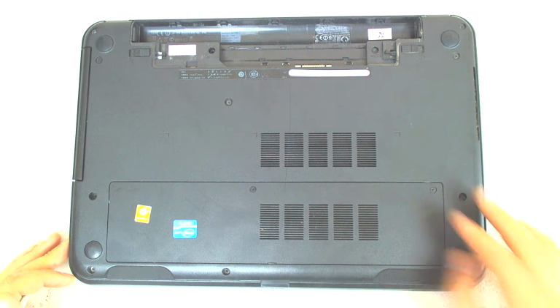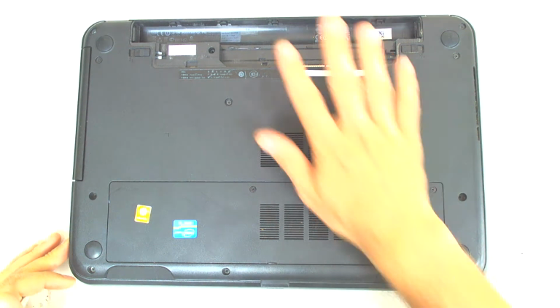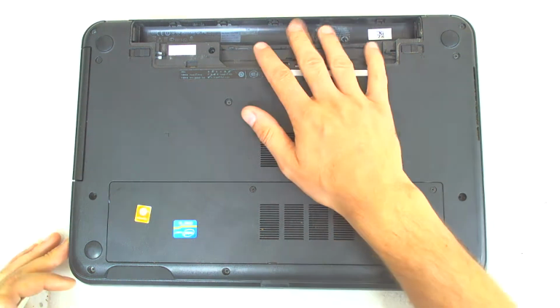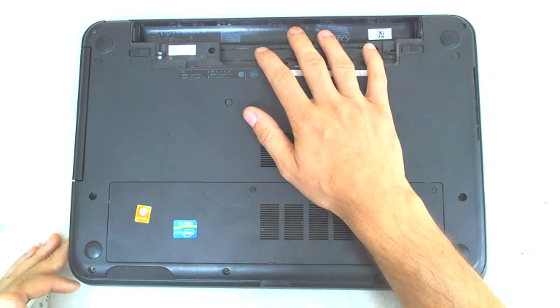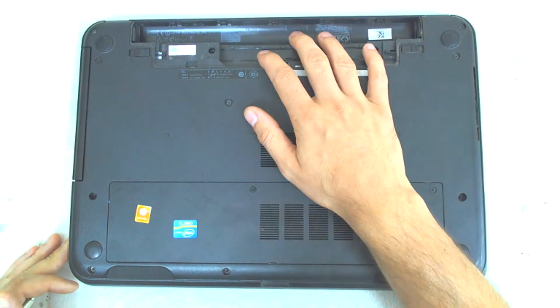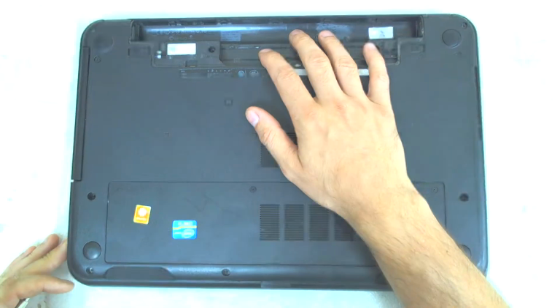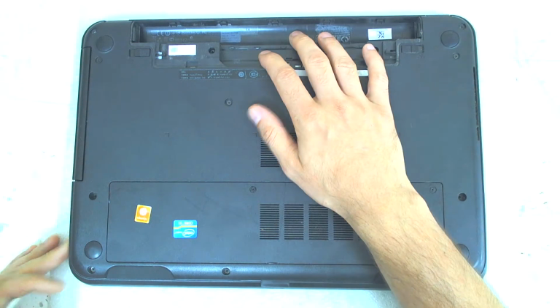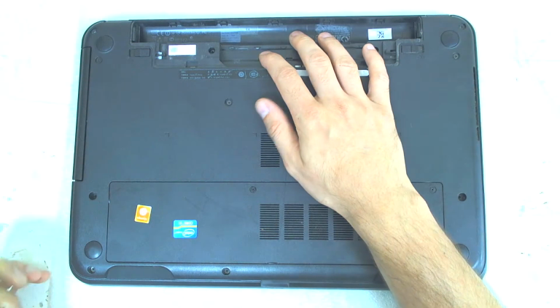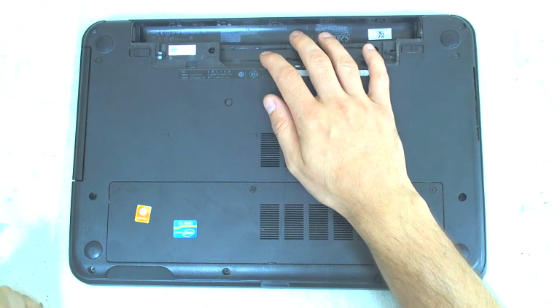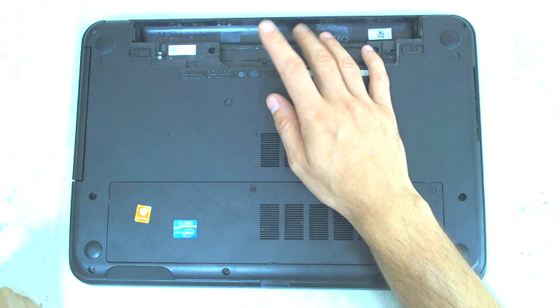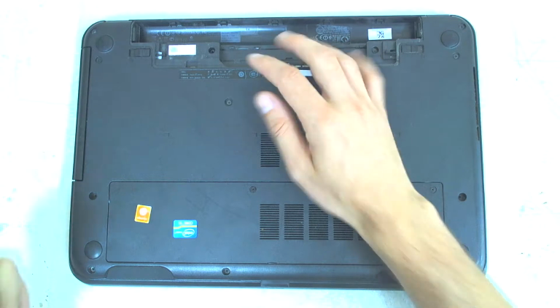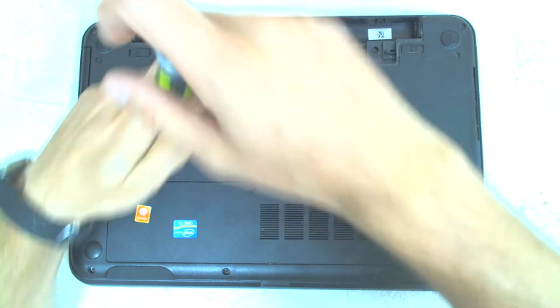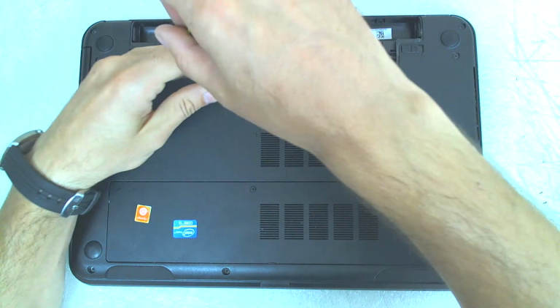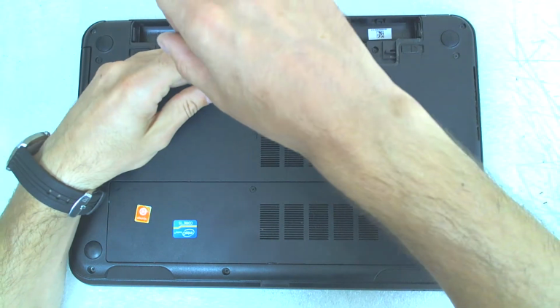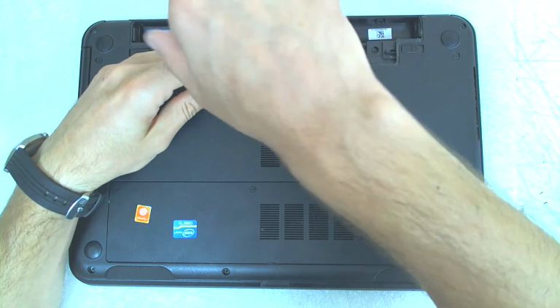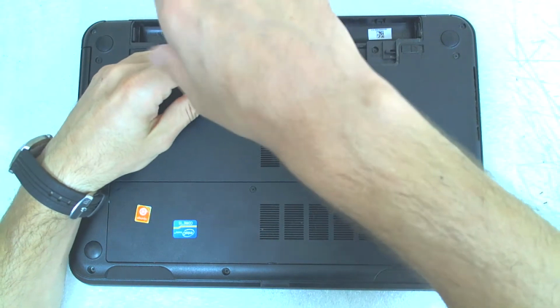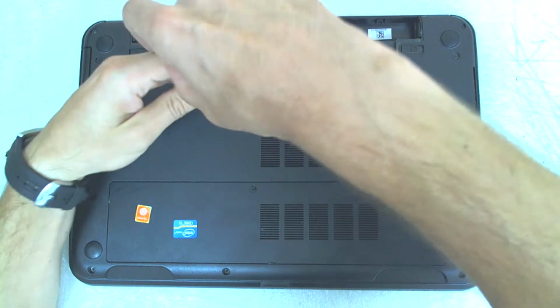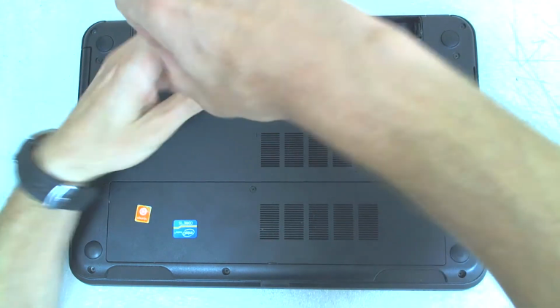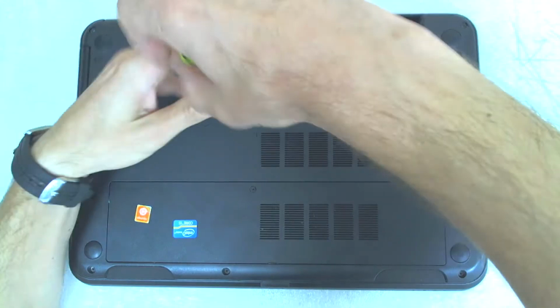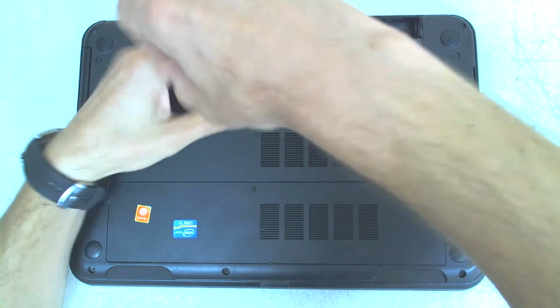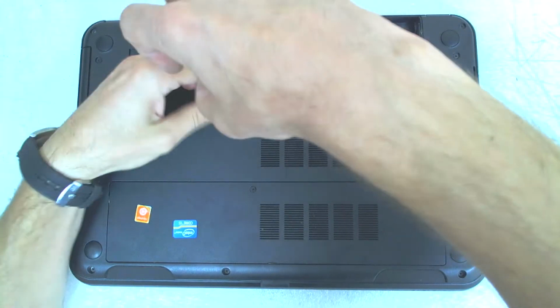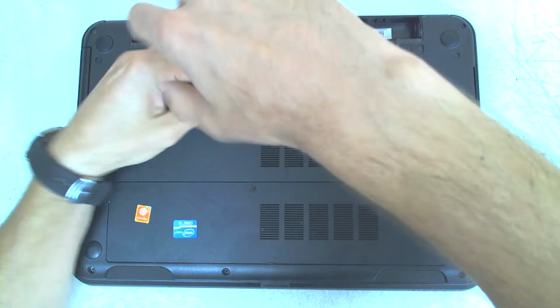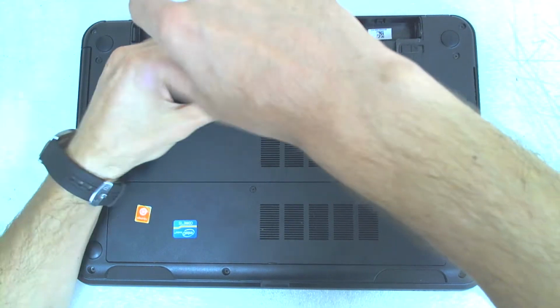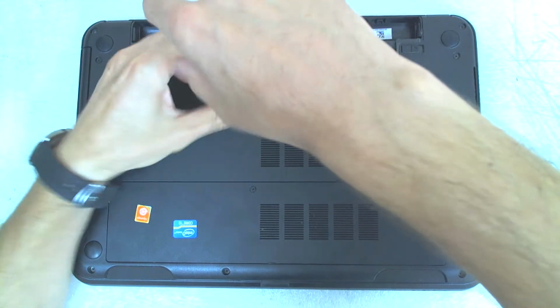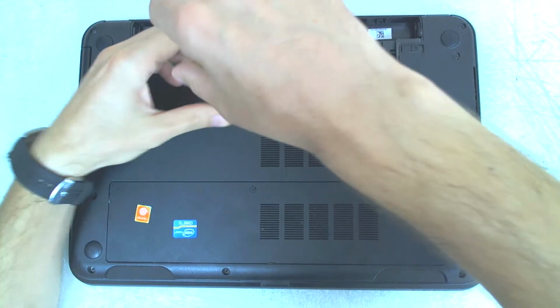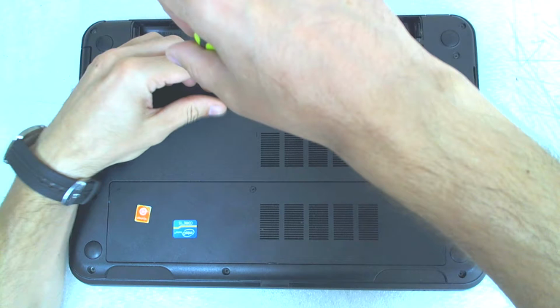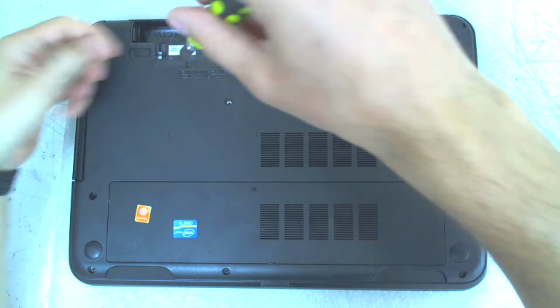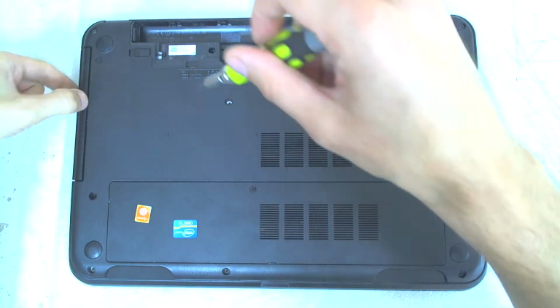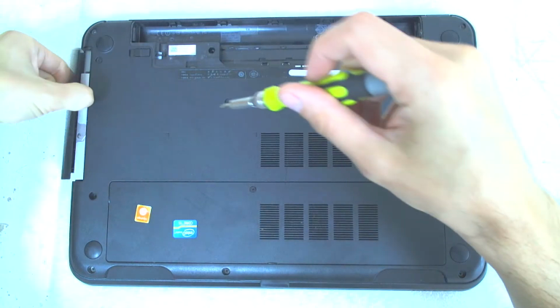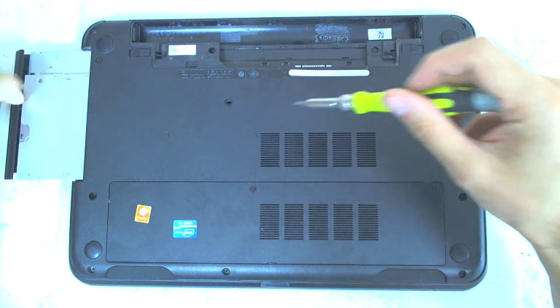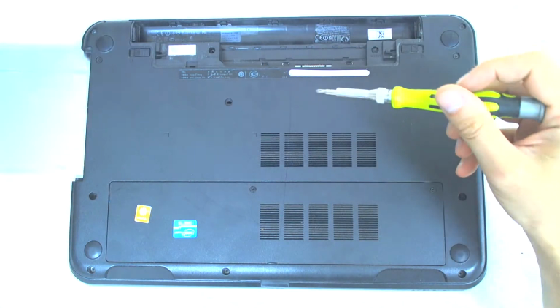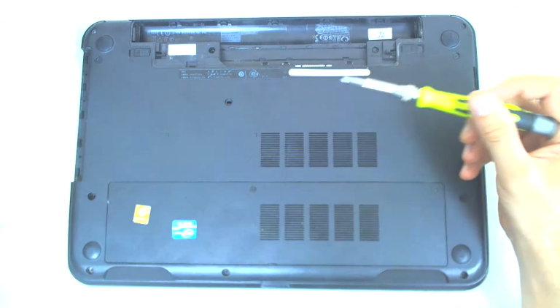I already removed the battery. Next thing, of course, is removing the optical drive and all the service covers if there is one.